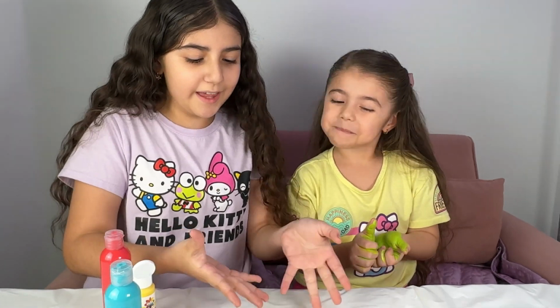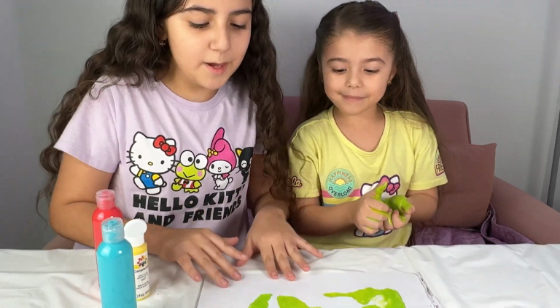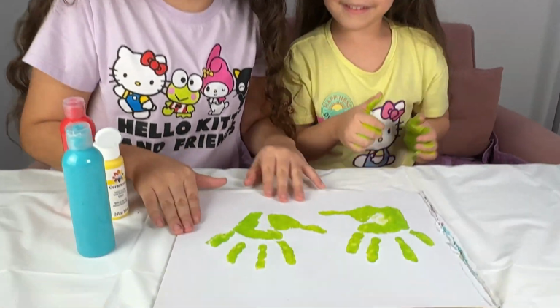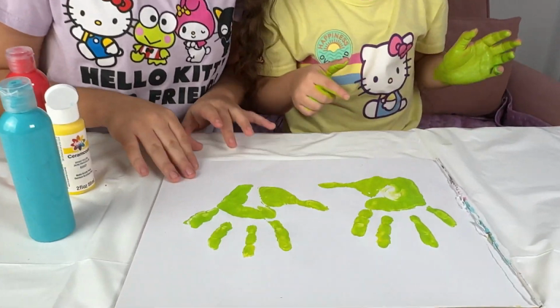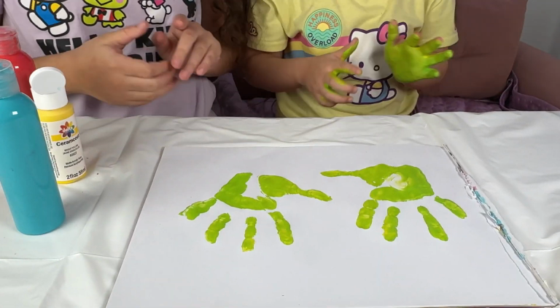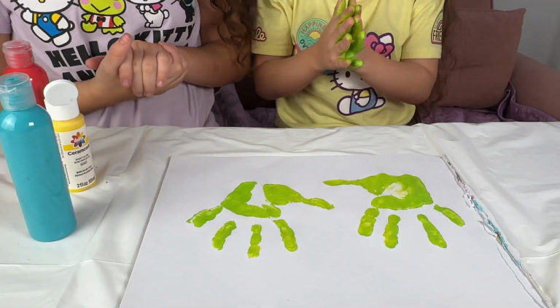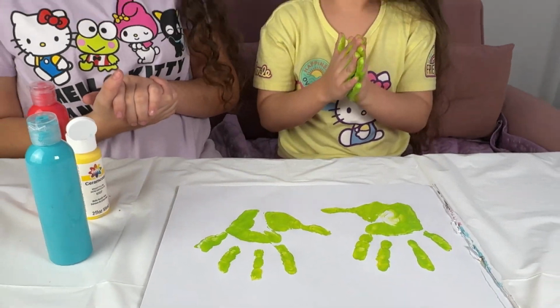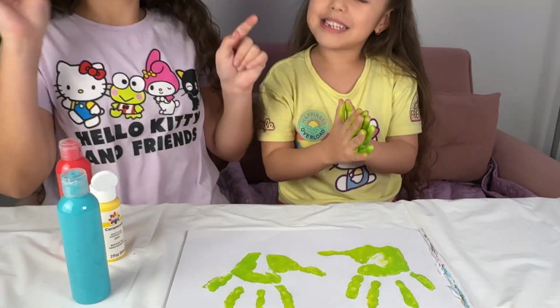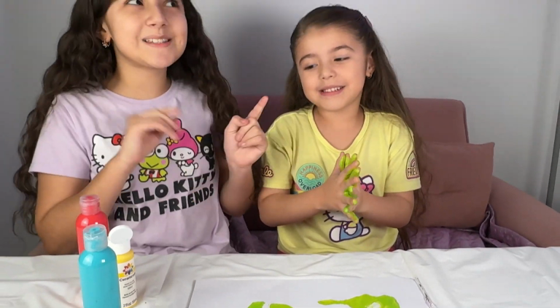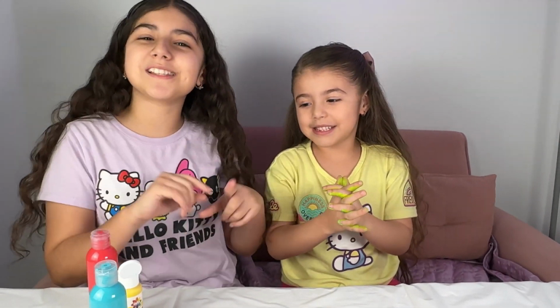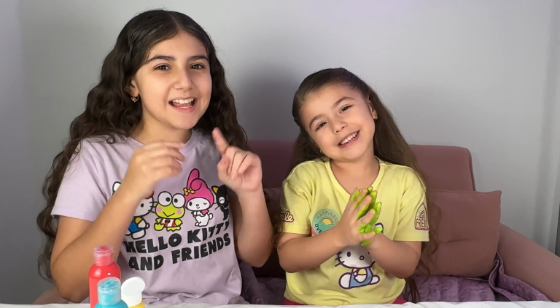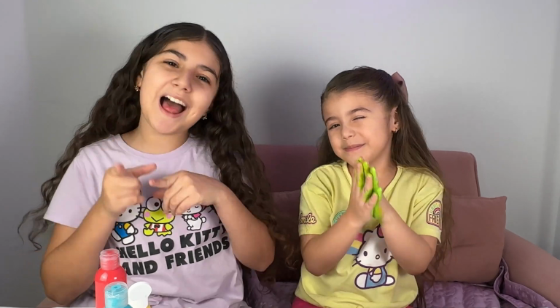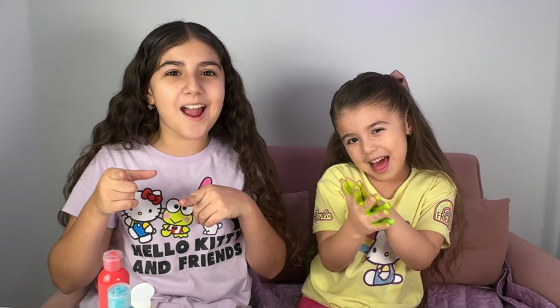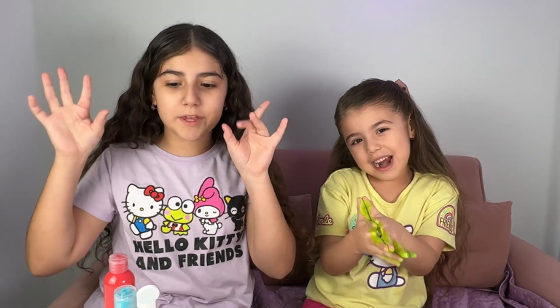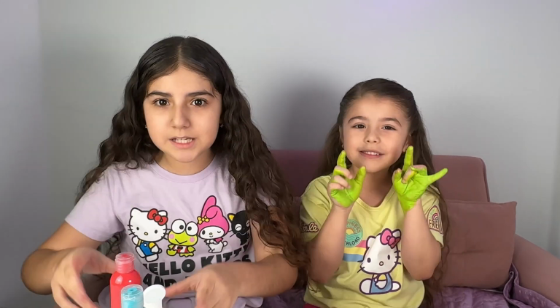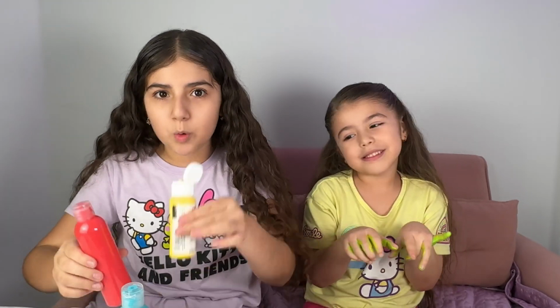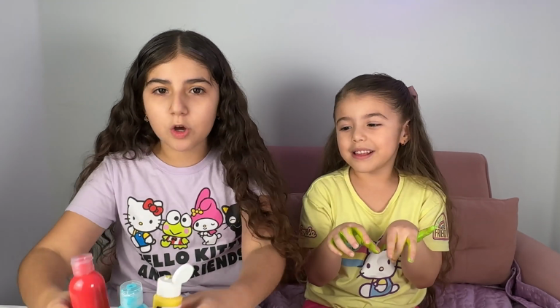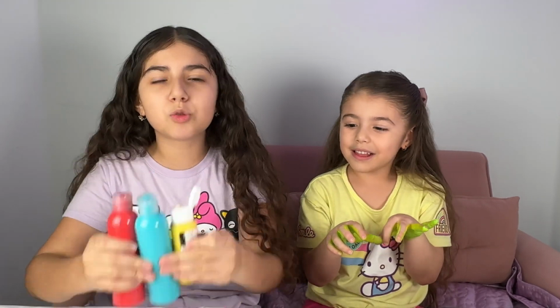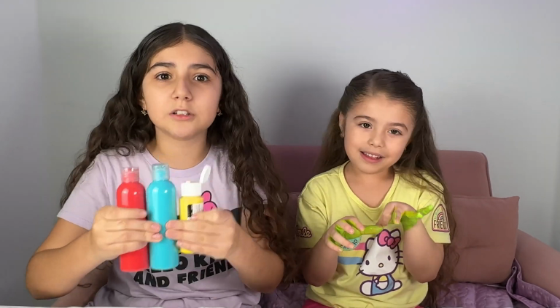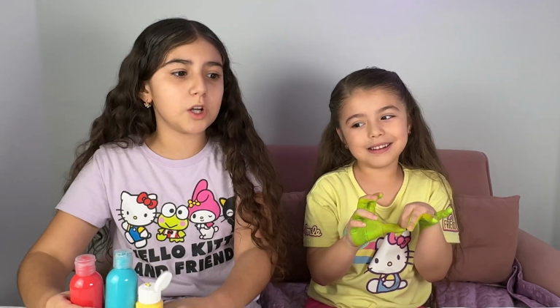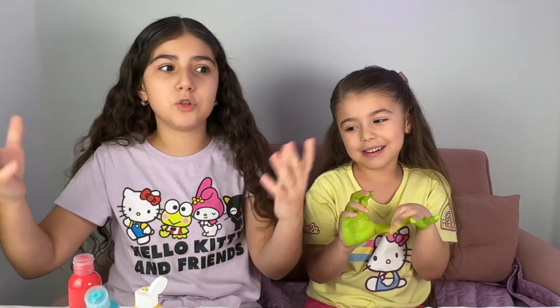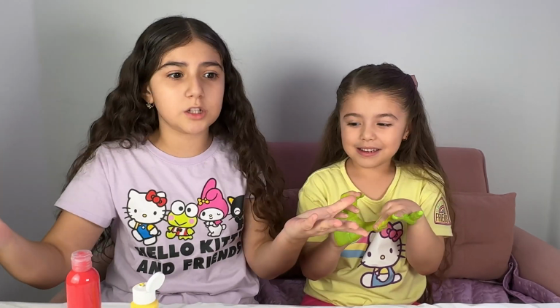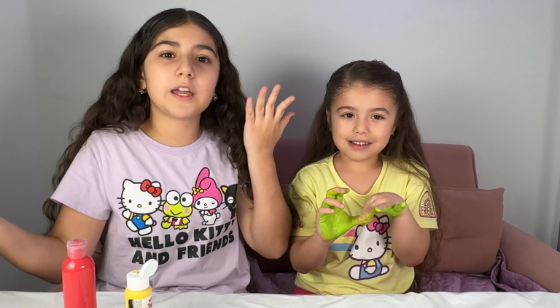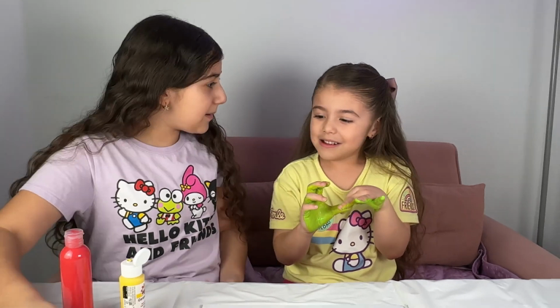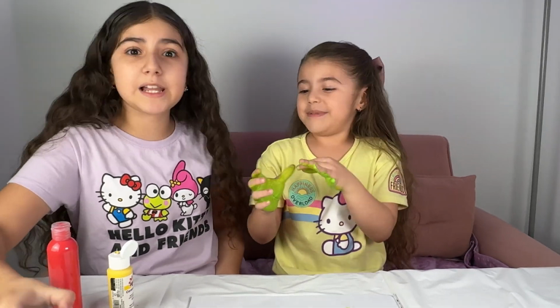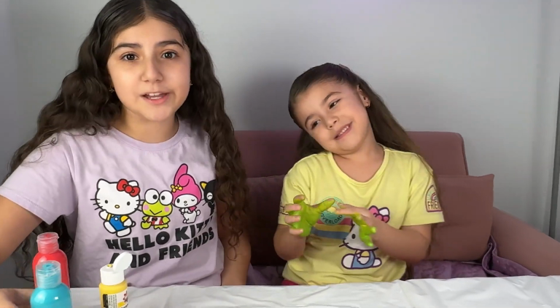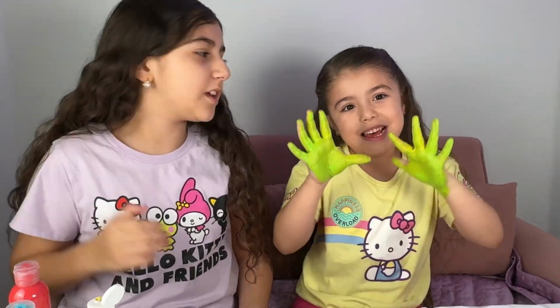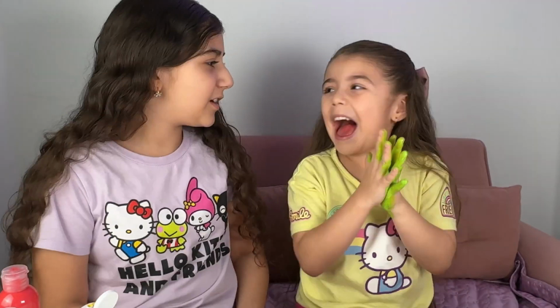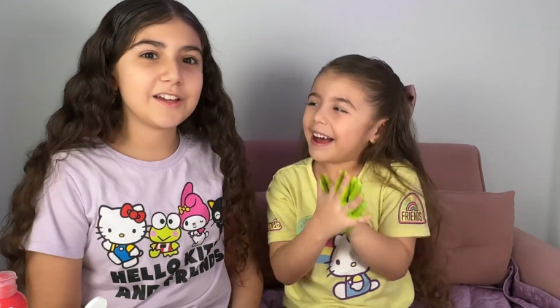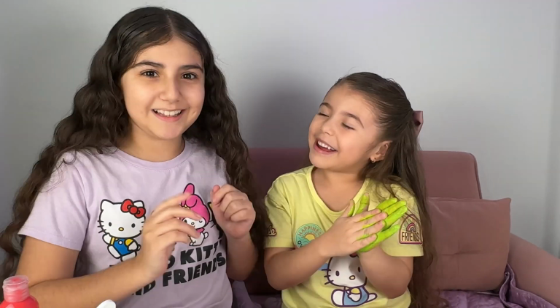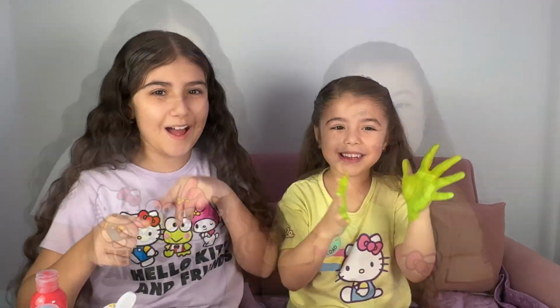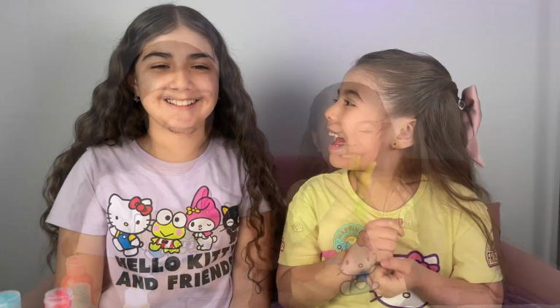Look at how beautiful your green hands showed up on the paper! Now let's move on to the next color! We can mix only three colors and make new colors! I can't believe it — it's like magic! Okay, let's move on!